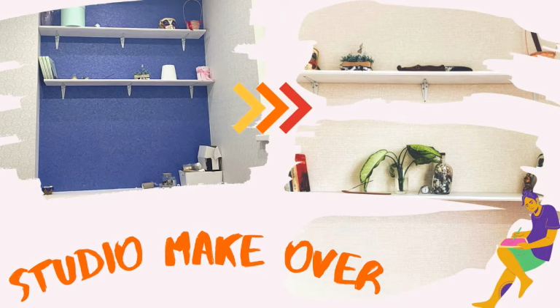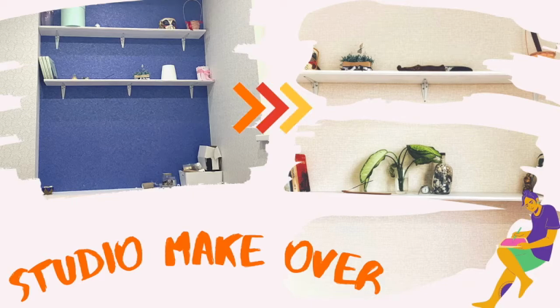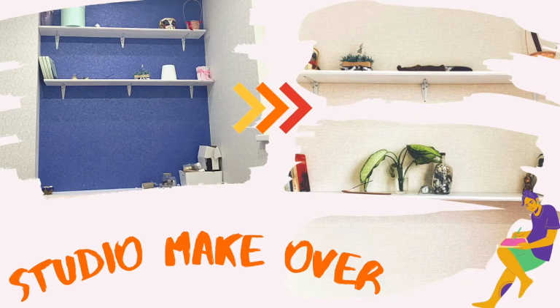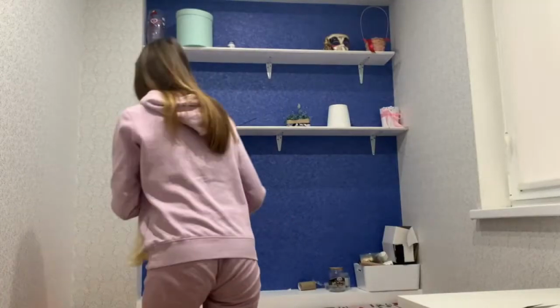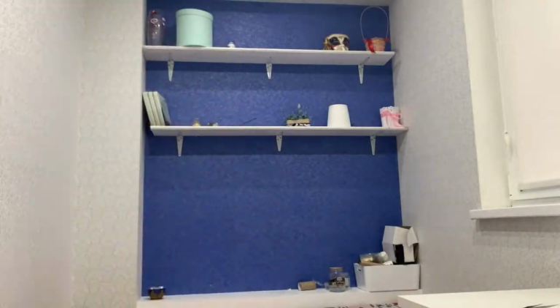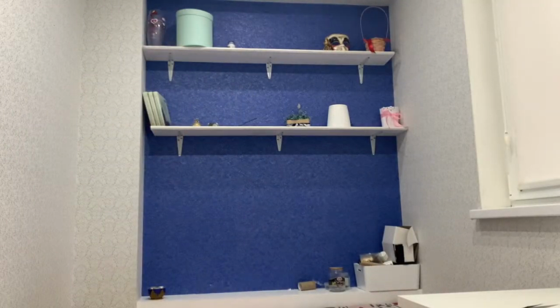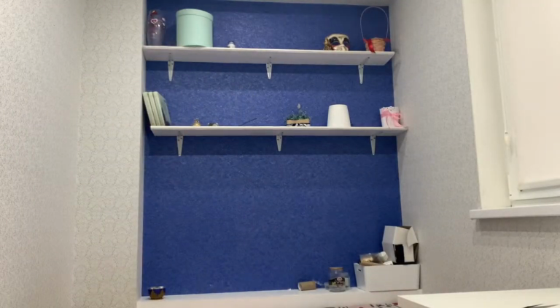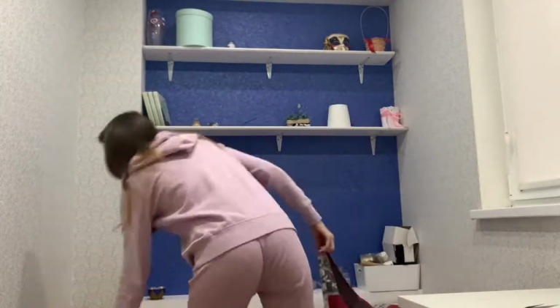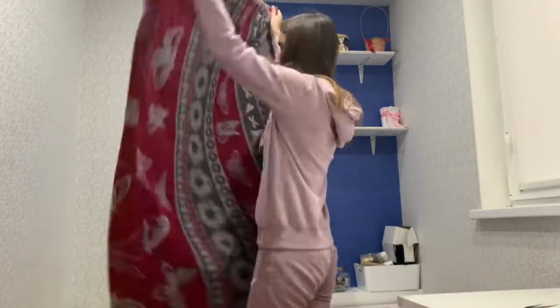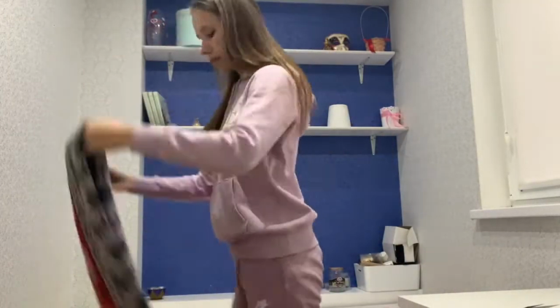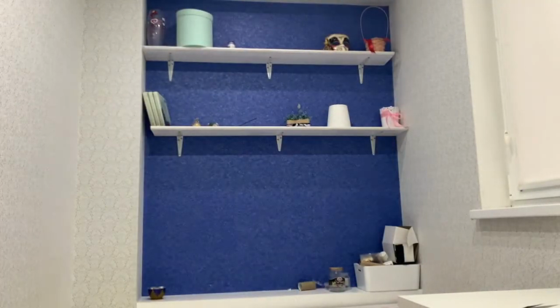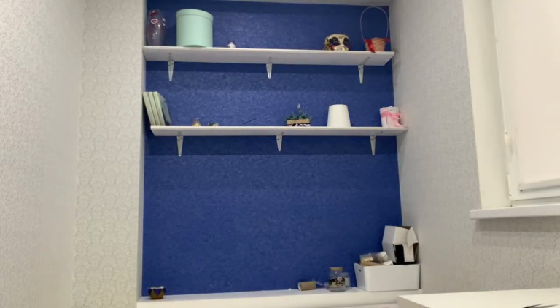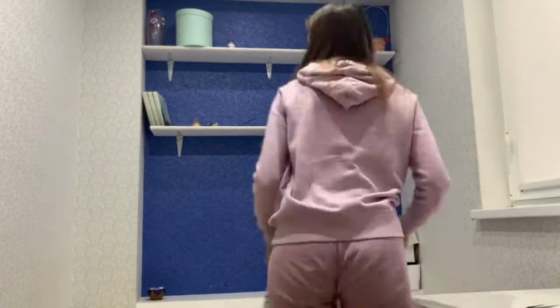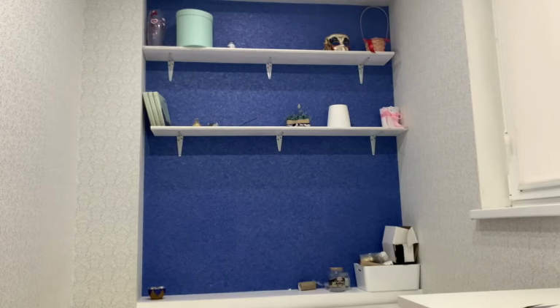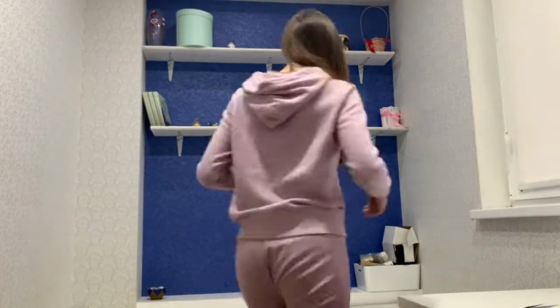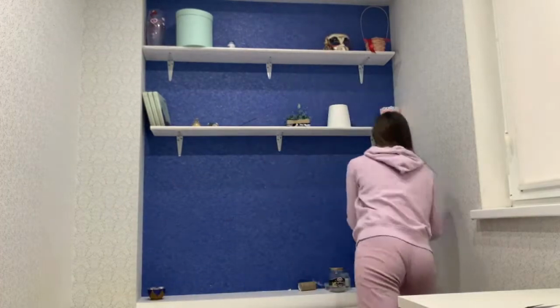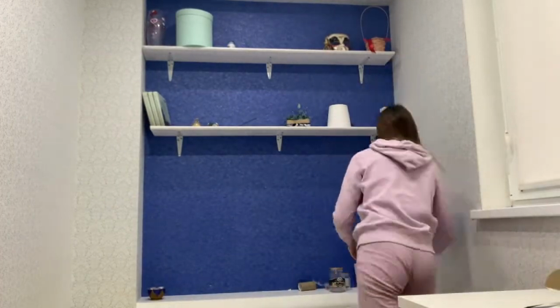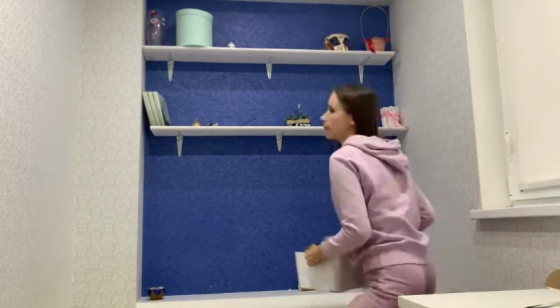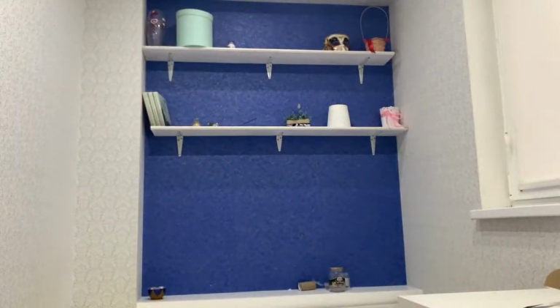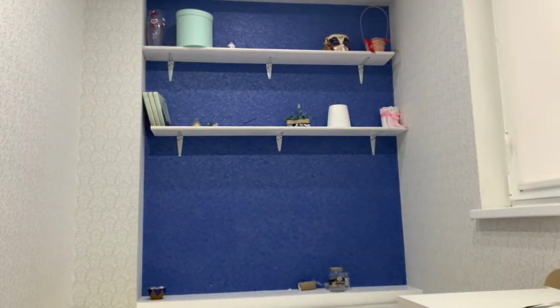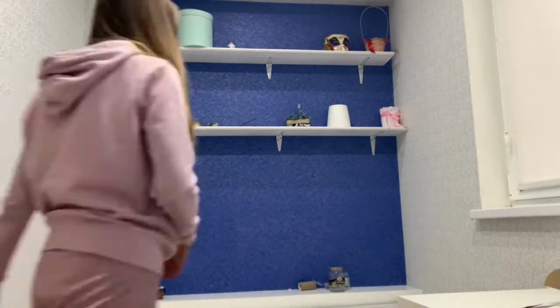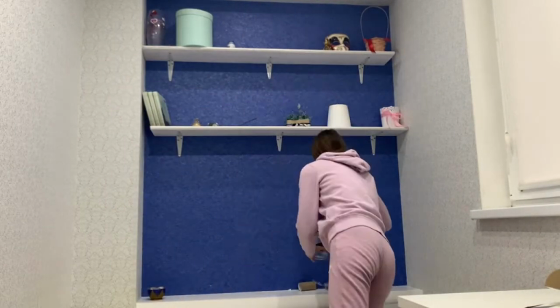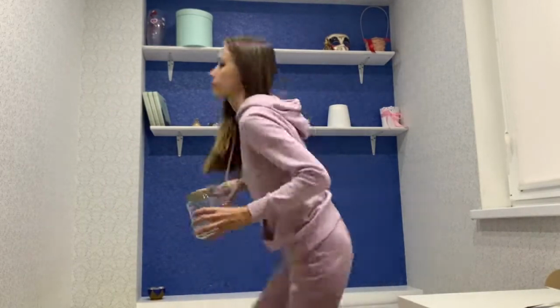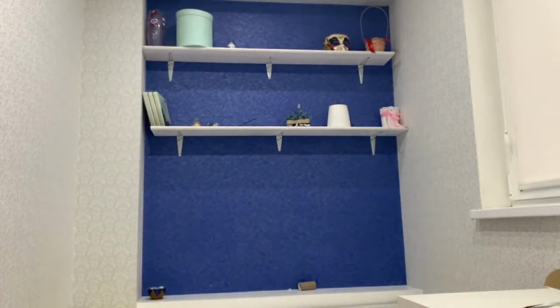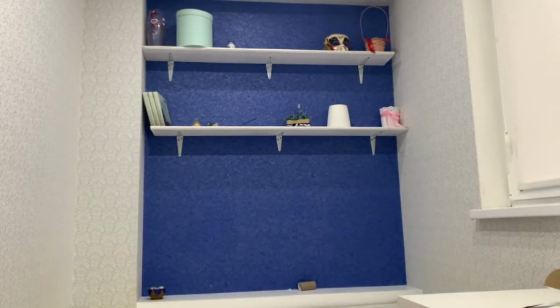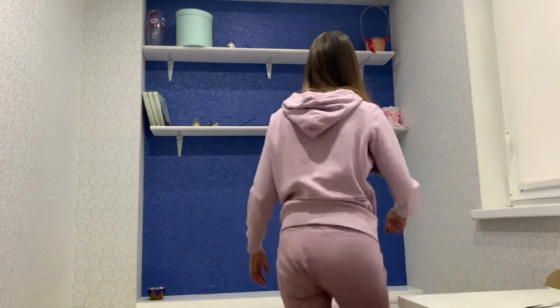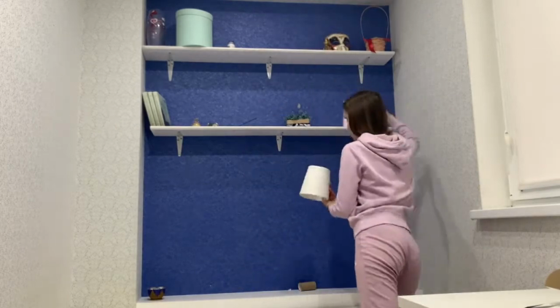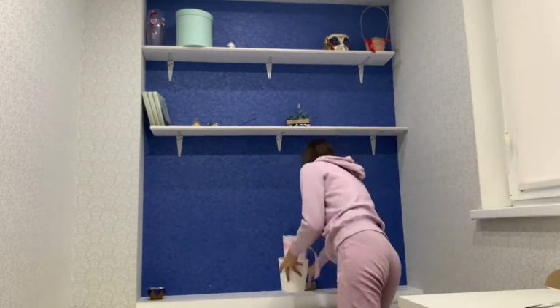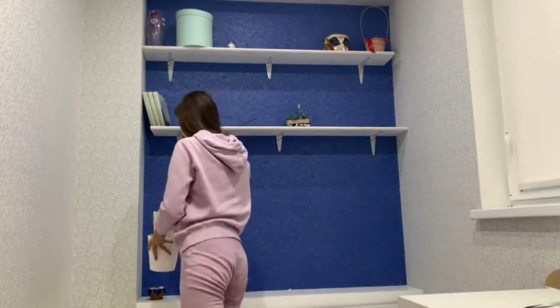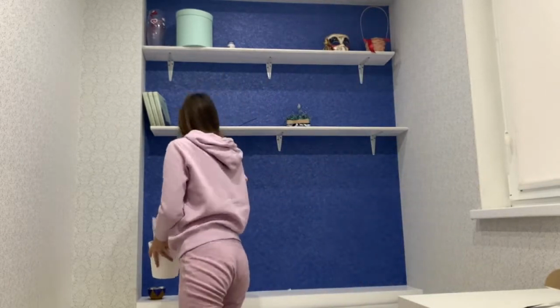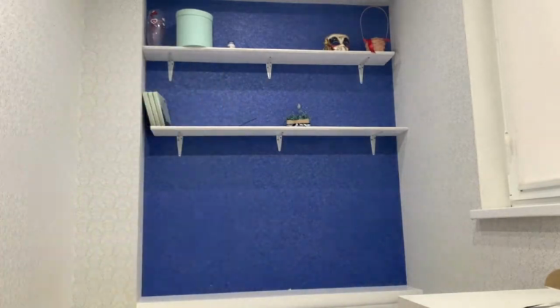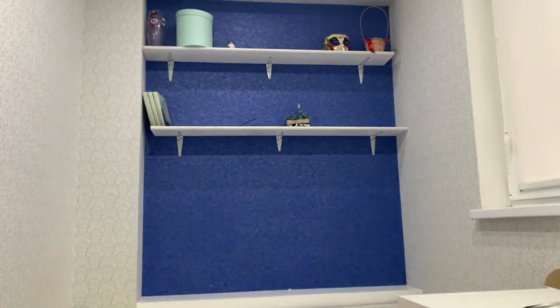Hi people! I'm happy to see you here. In today's video I'm going to show you my art studio slash study slash gastro makeover. This tiny space is super duper multifunctional.